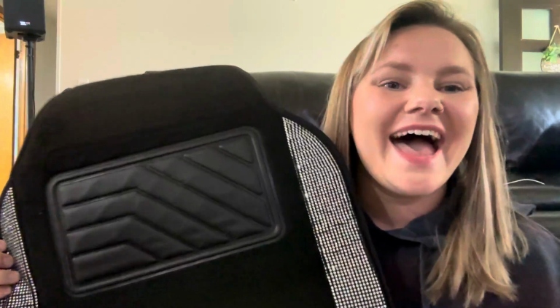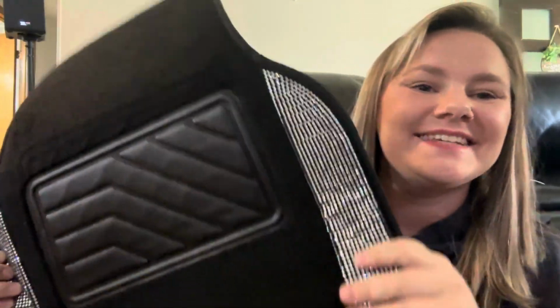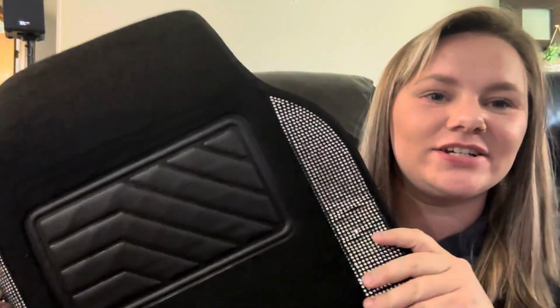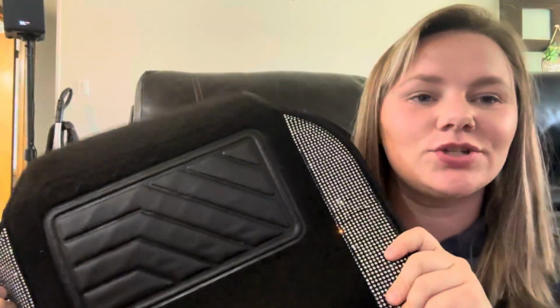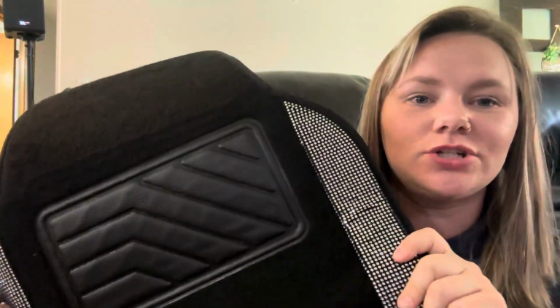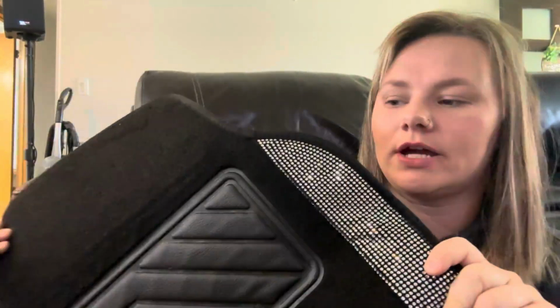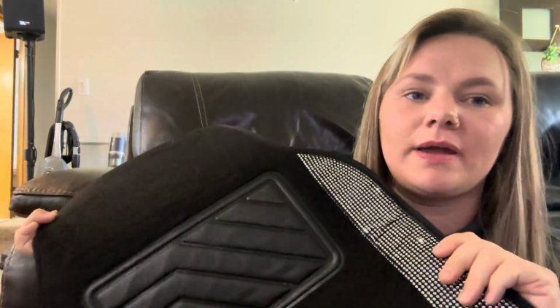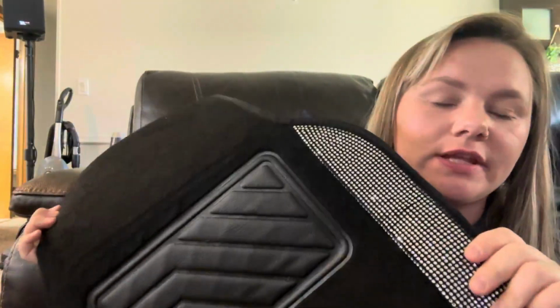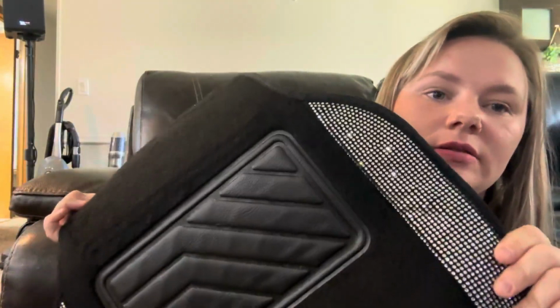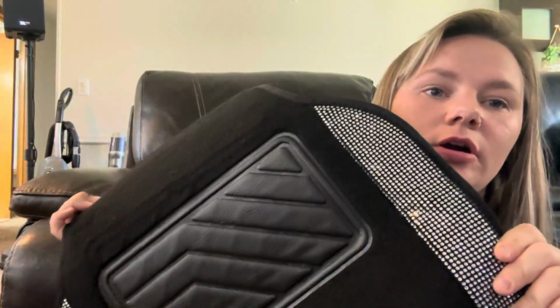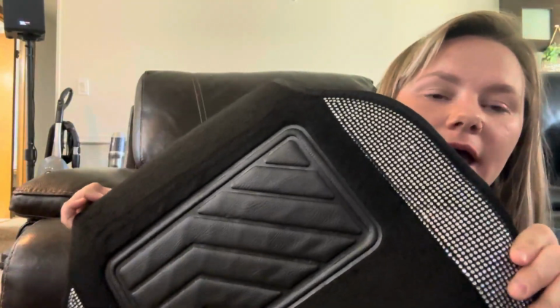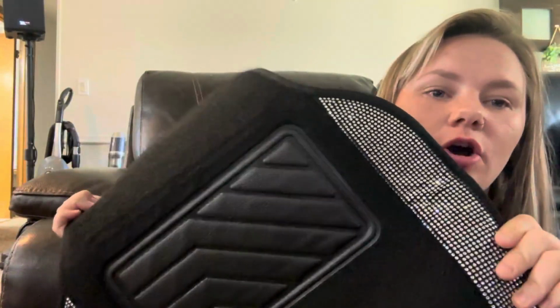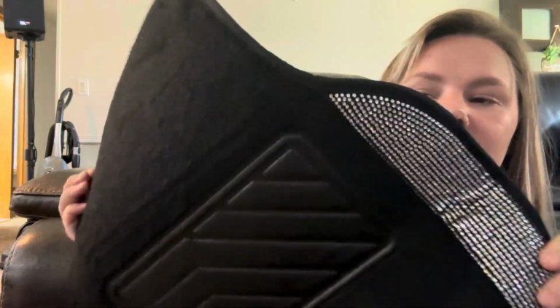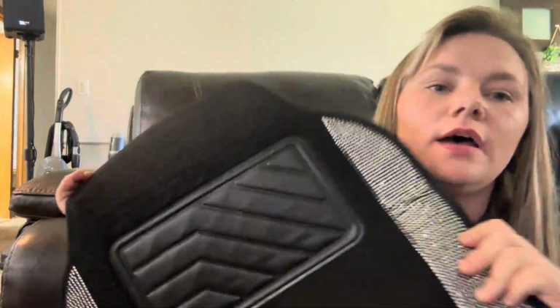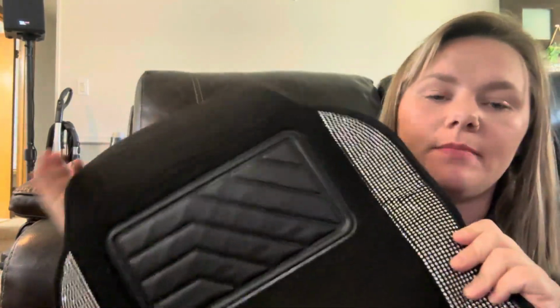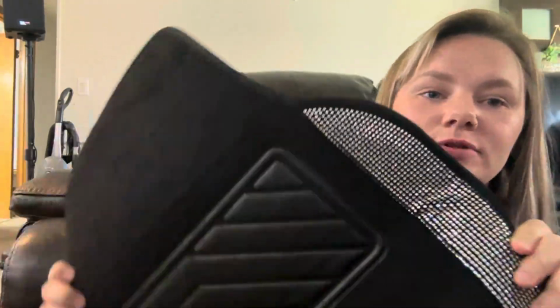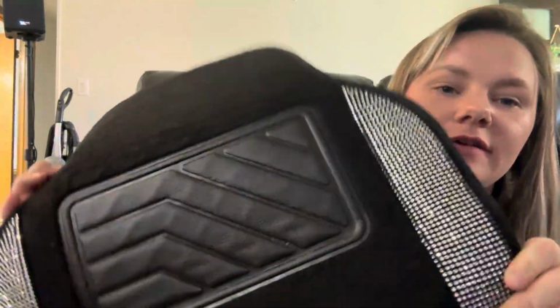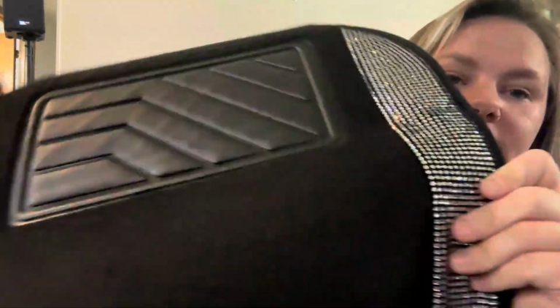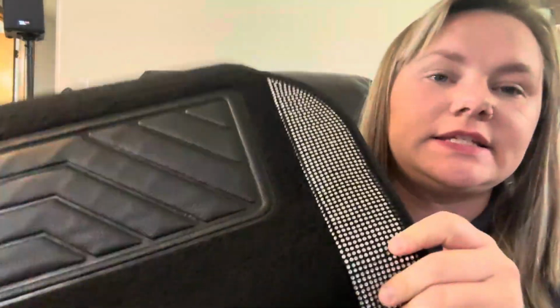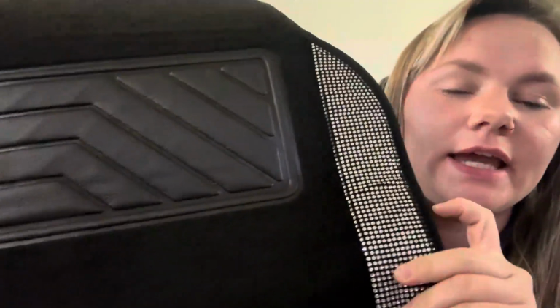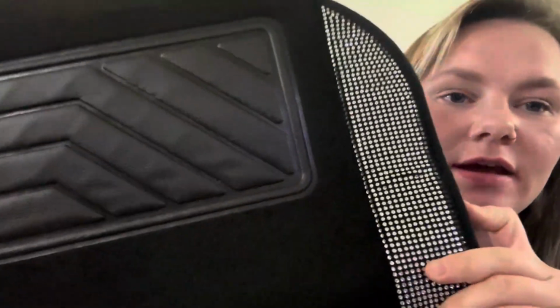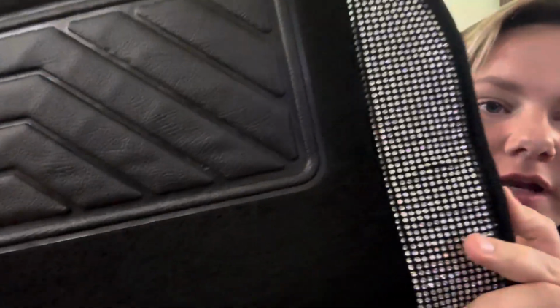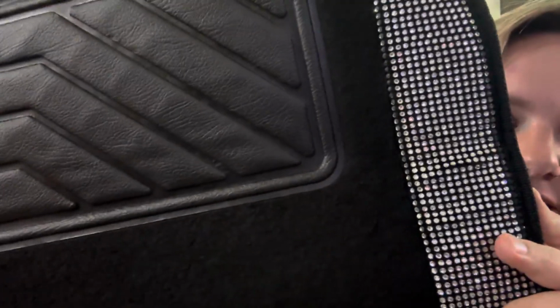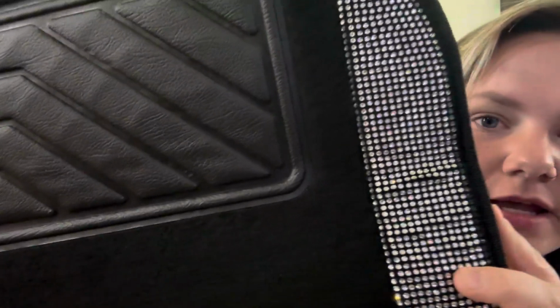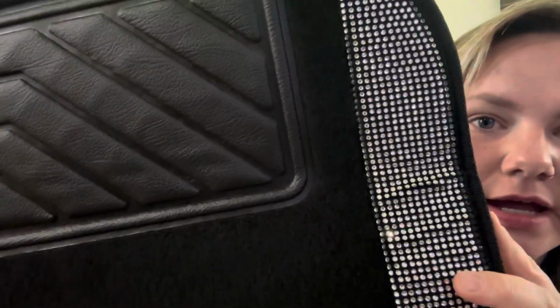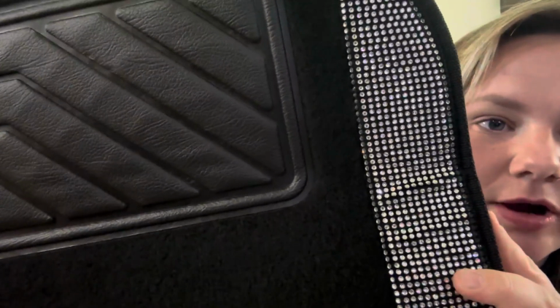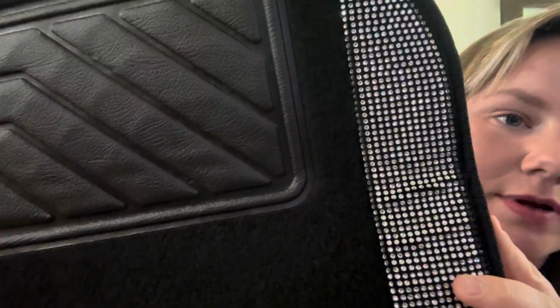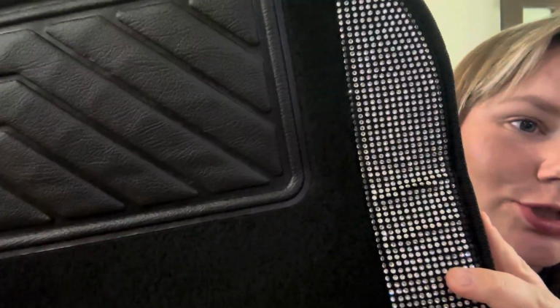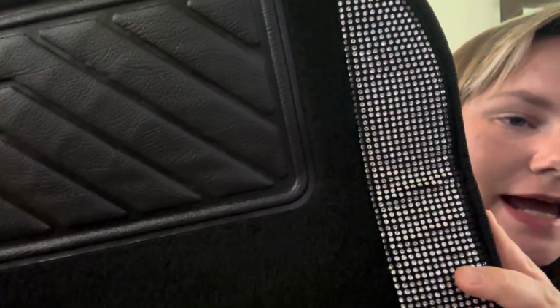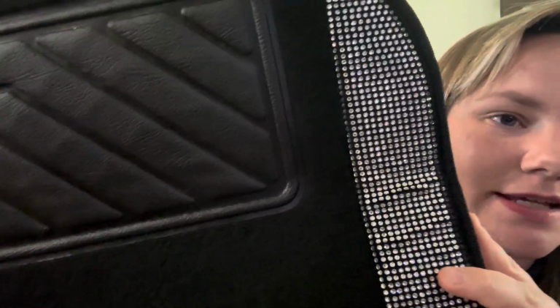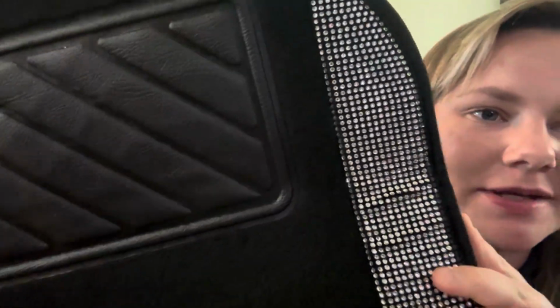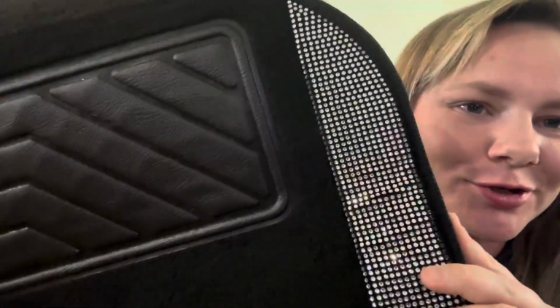Hi guys, it's Kirsten. I just wanted to share with you one of my favorite things about the Car Pass Car Mats. I absolutely love the detailing on these — it really just looks like diamonds, and I'm a diamonds girl.